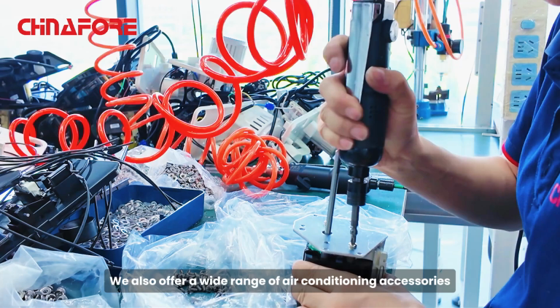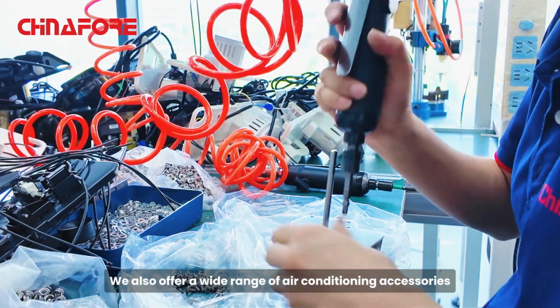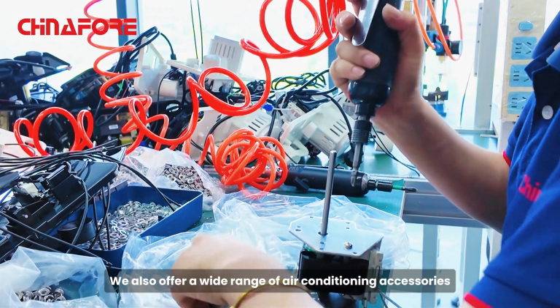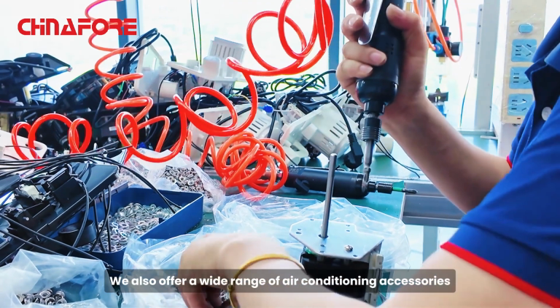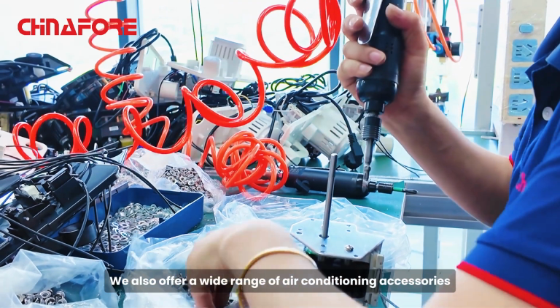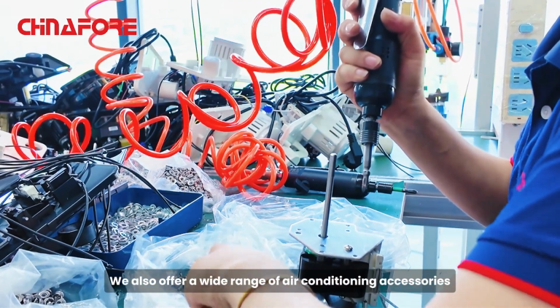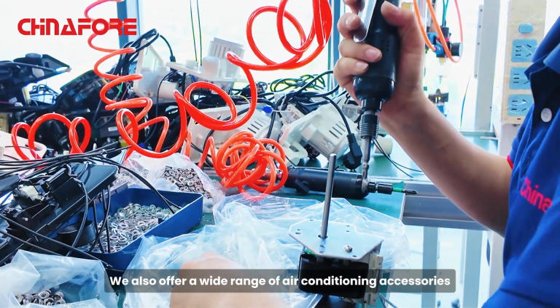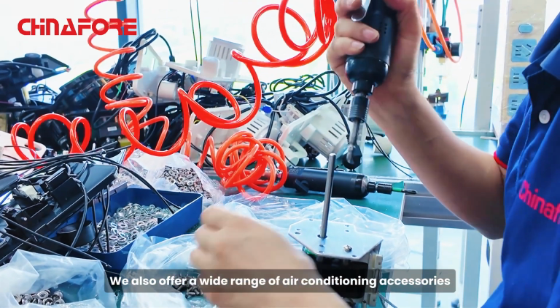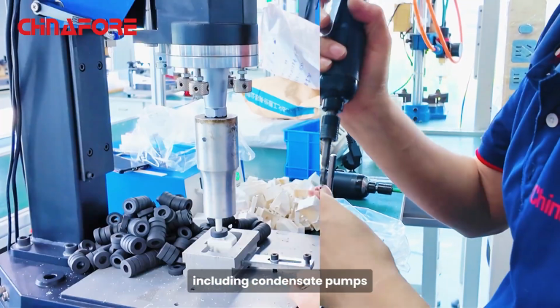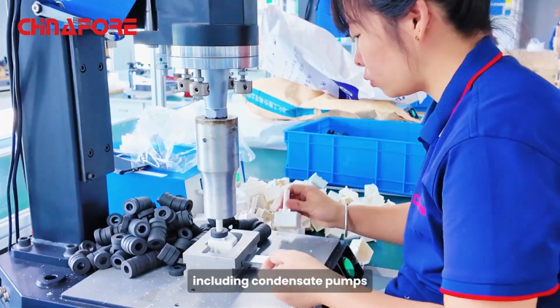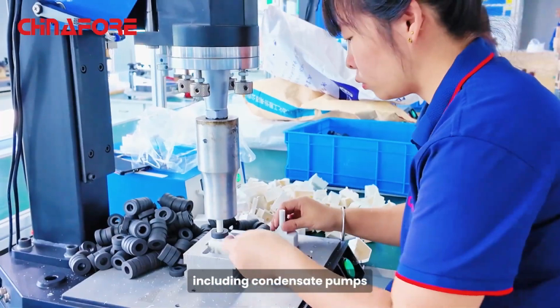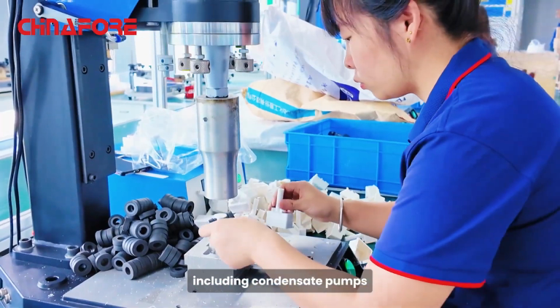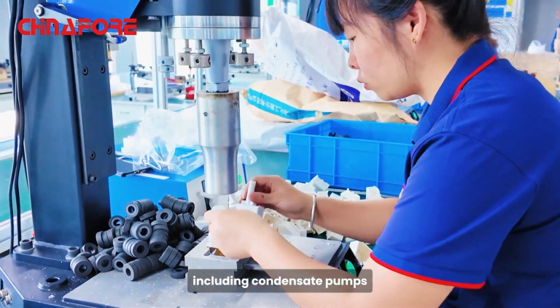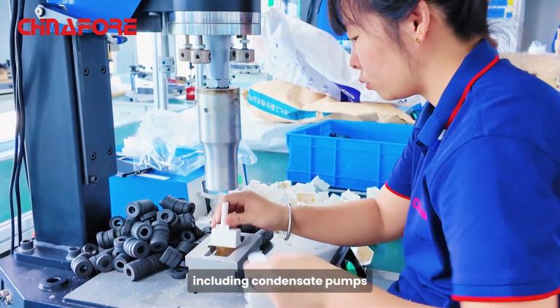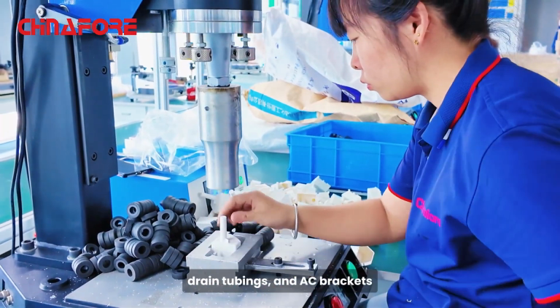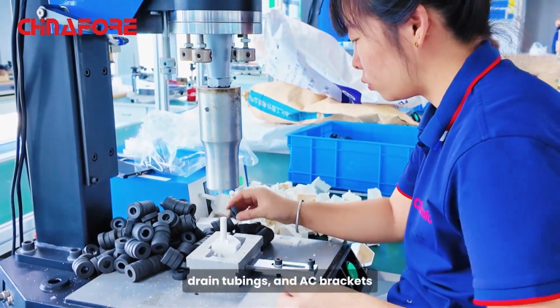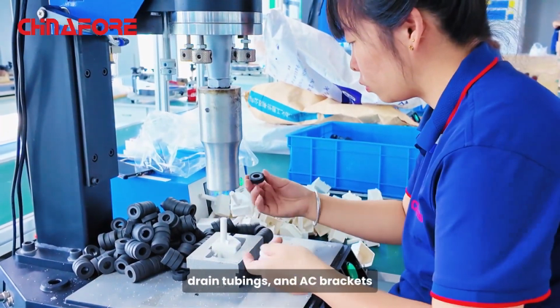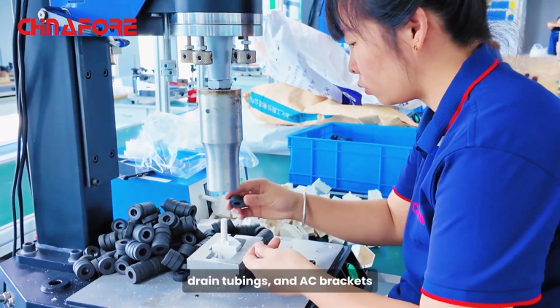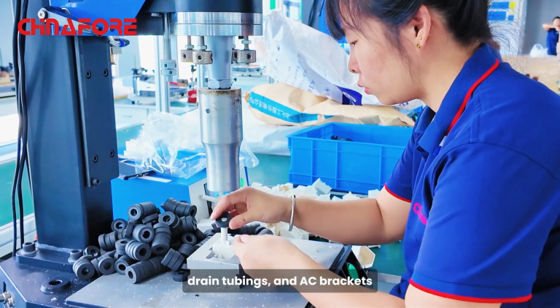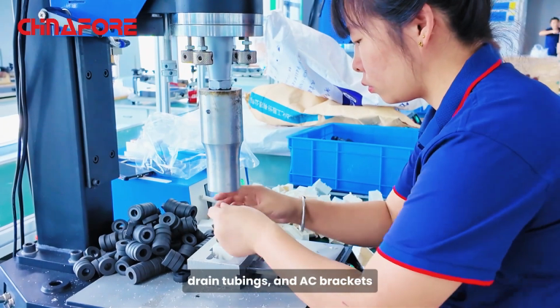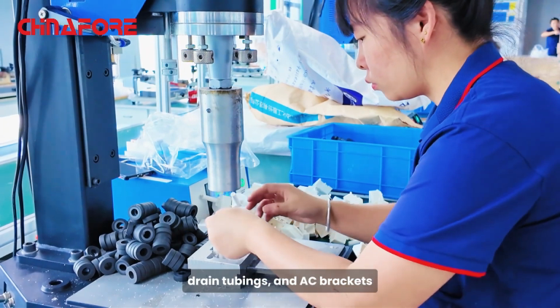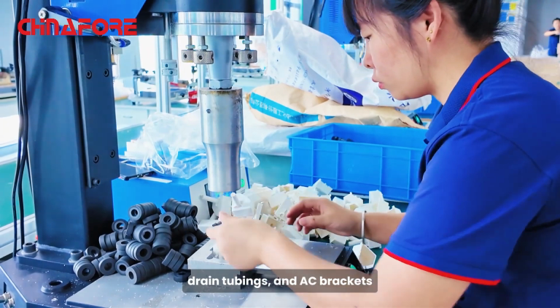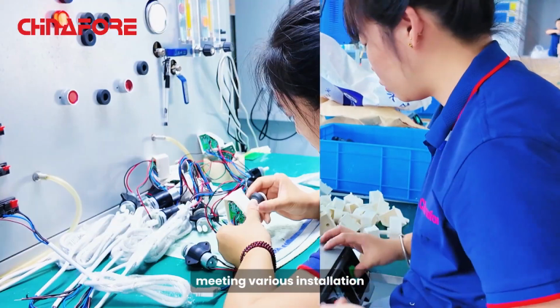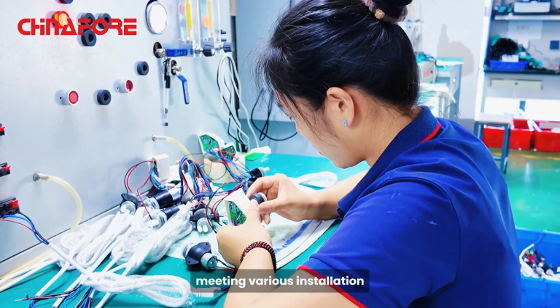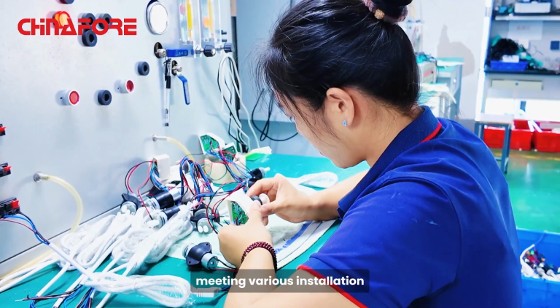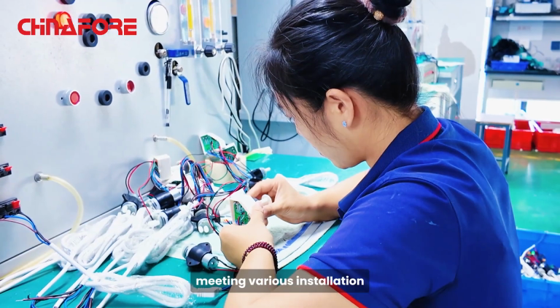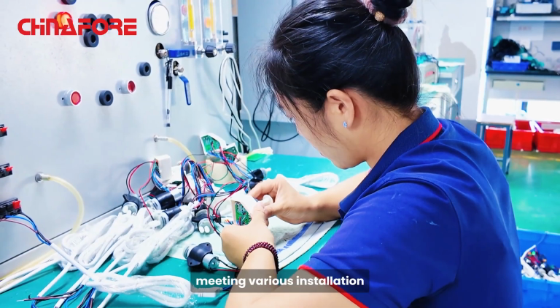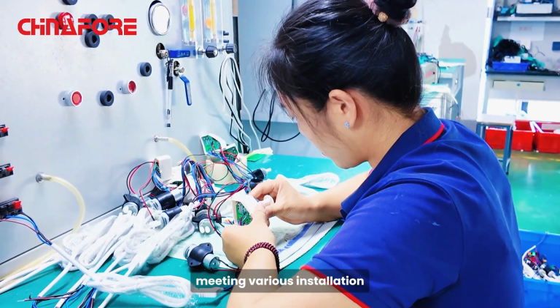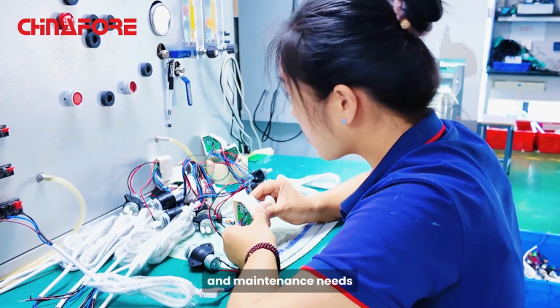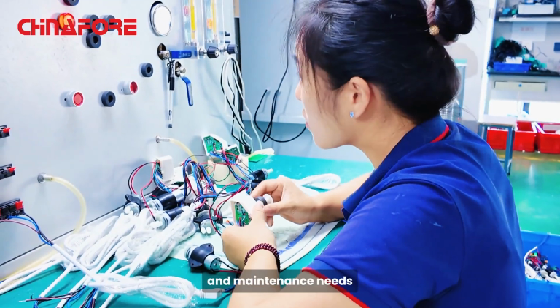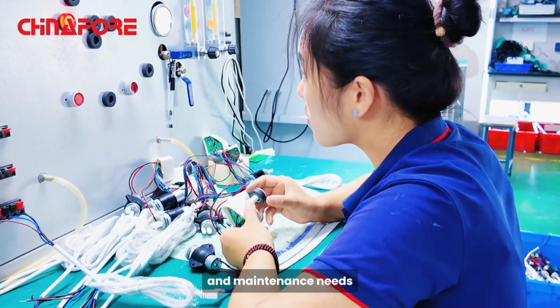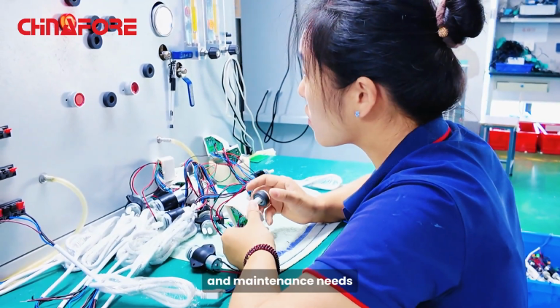We also offer a wide range of air conditioning accessories, including condensate pumps, drain tubings, and AC brackets, meeting various installation and maintenance needs.